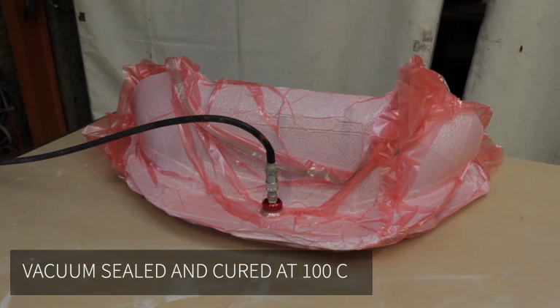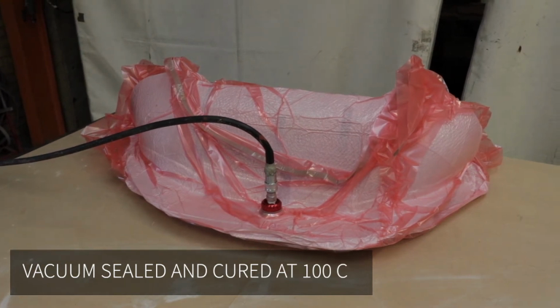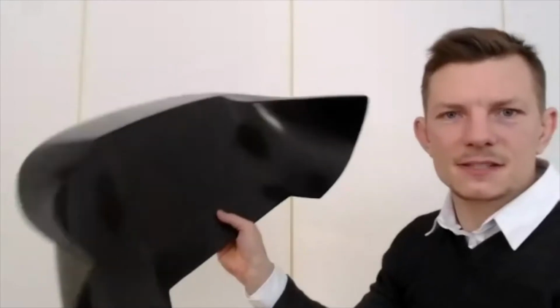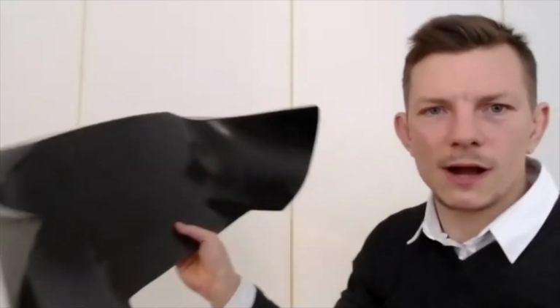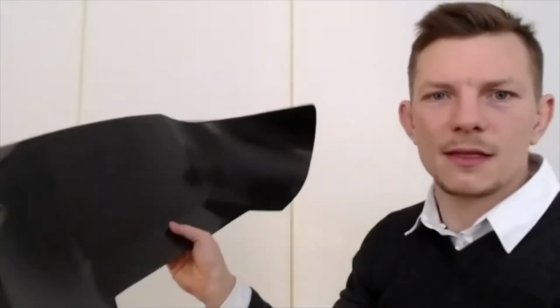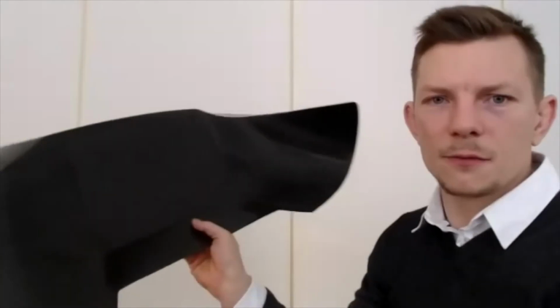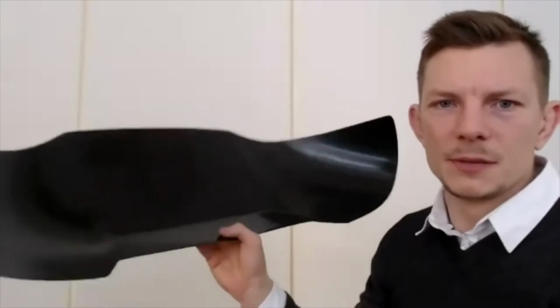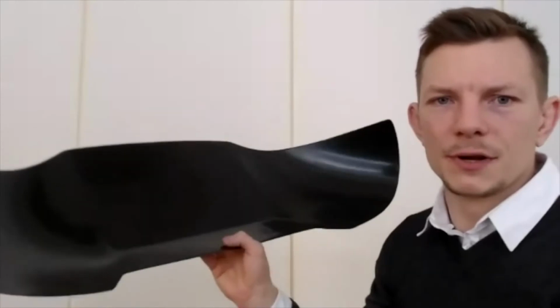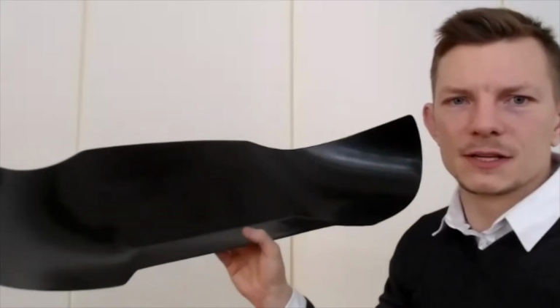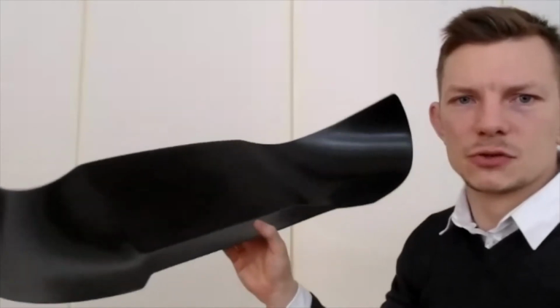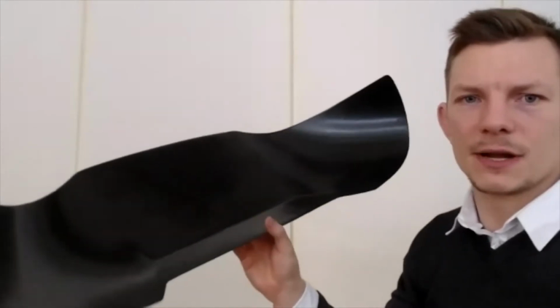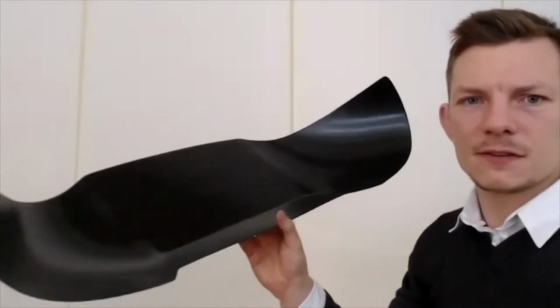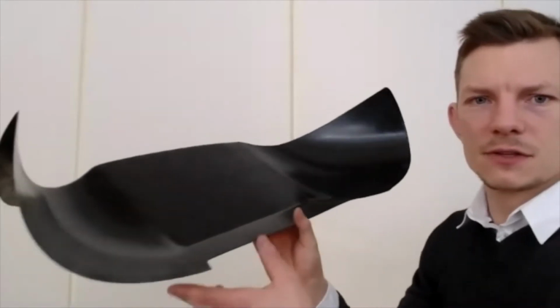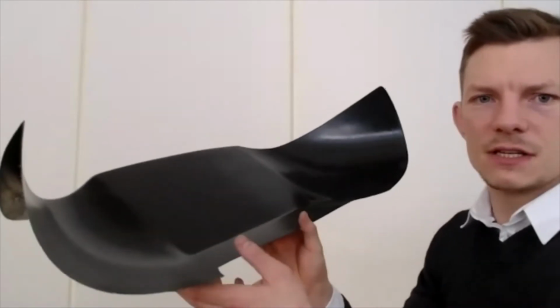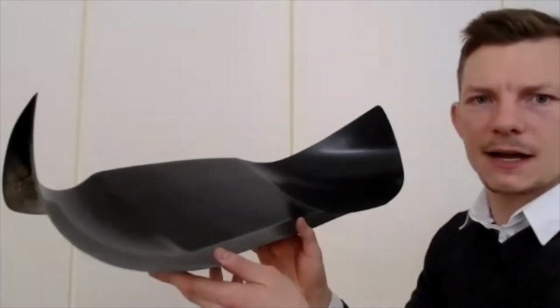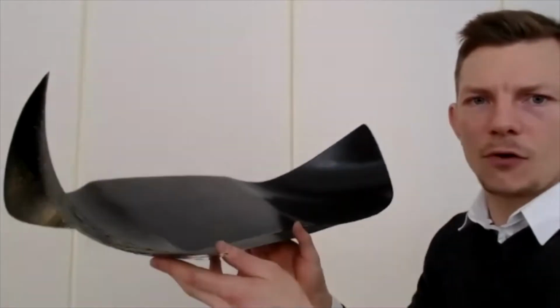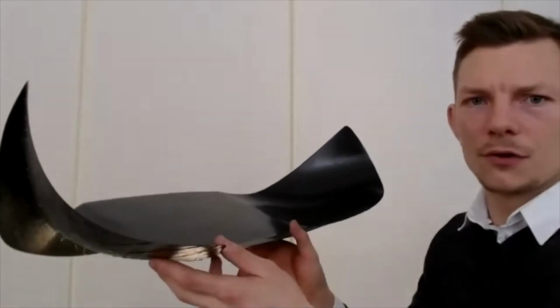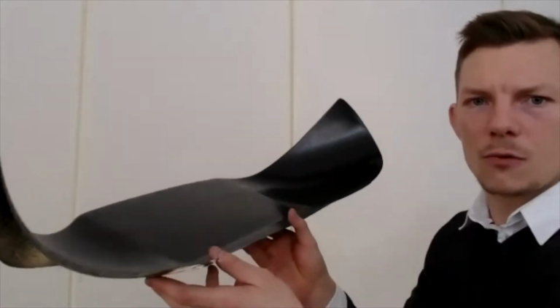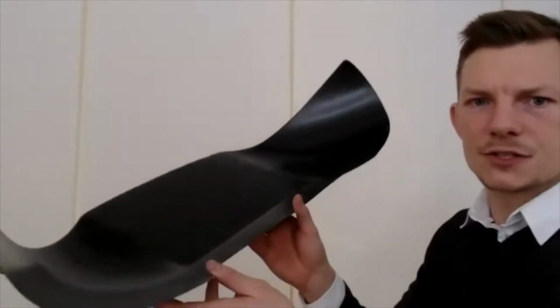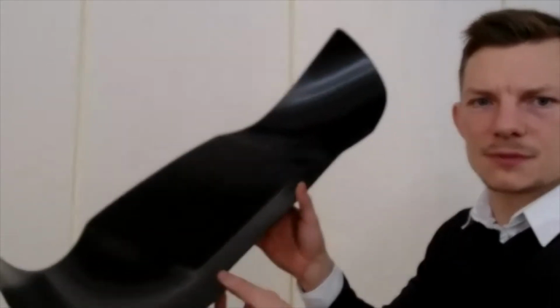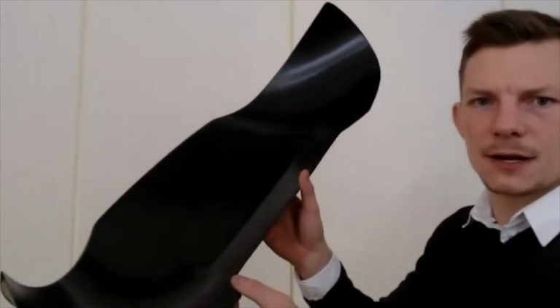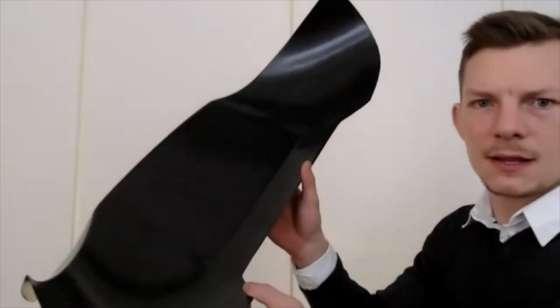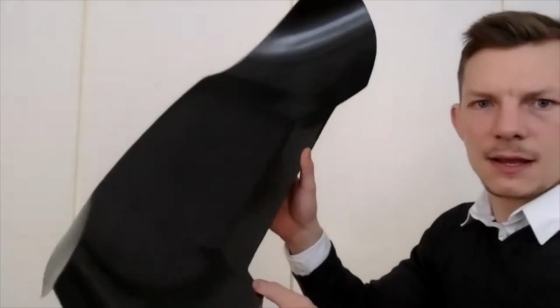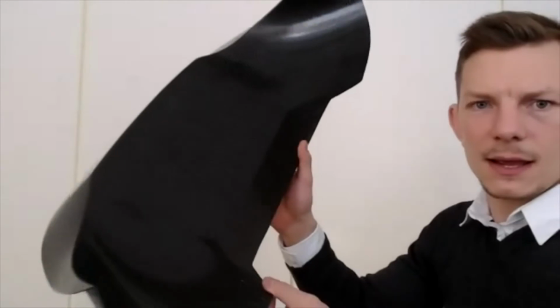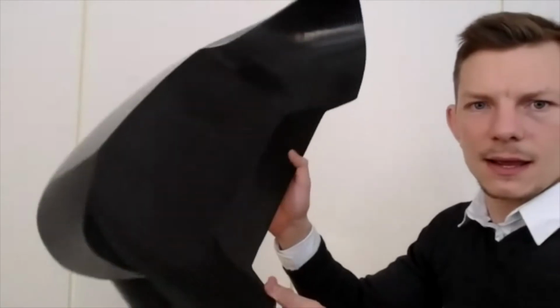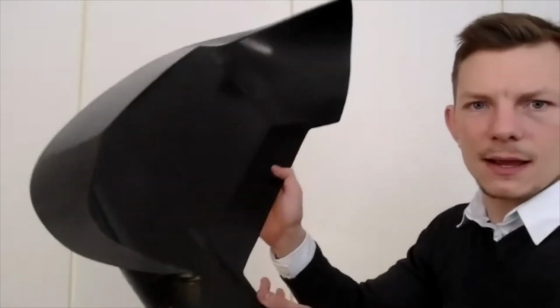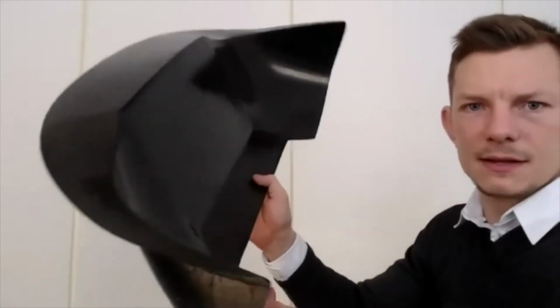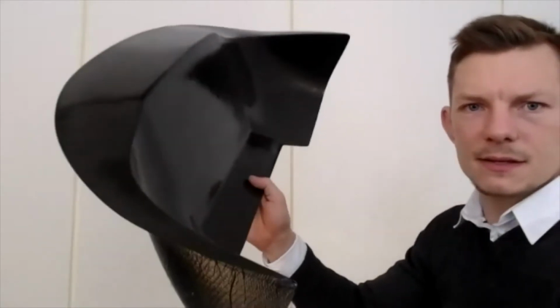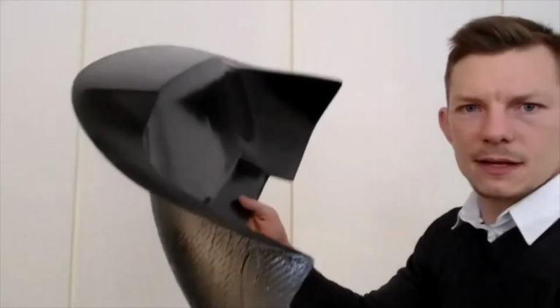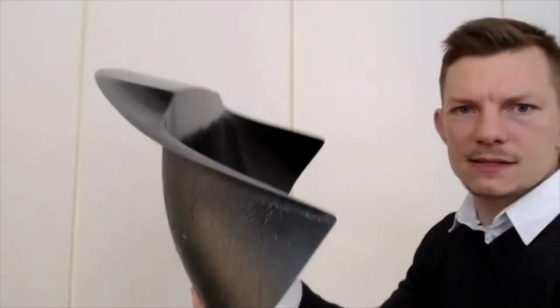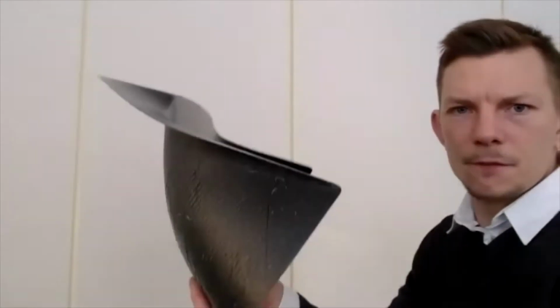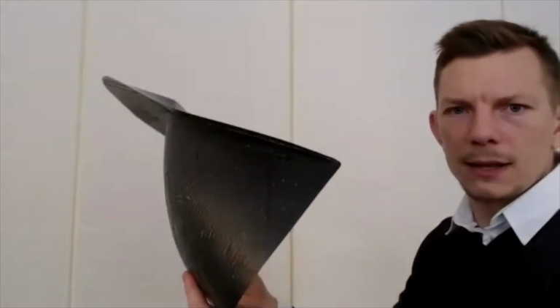This is why 3D printing is super nice. You can see kind of all the awkward shapes, and it has different planes.